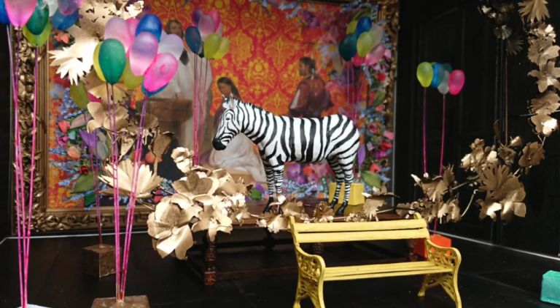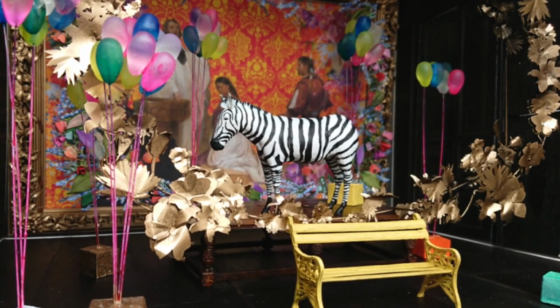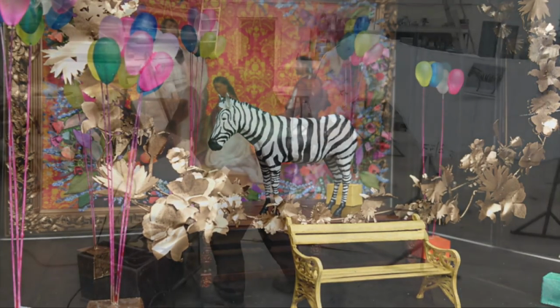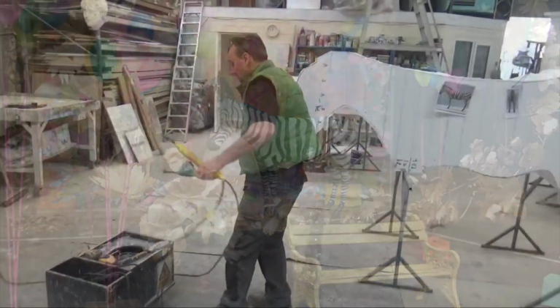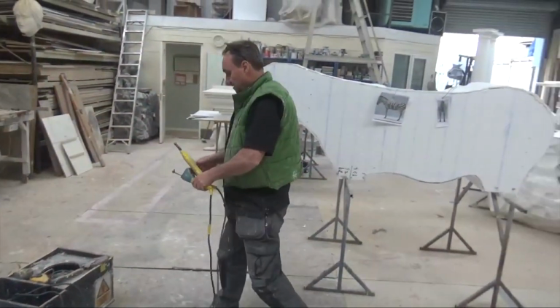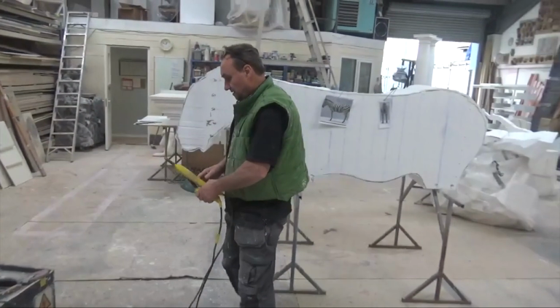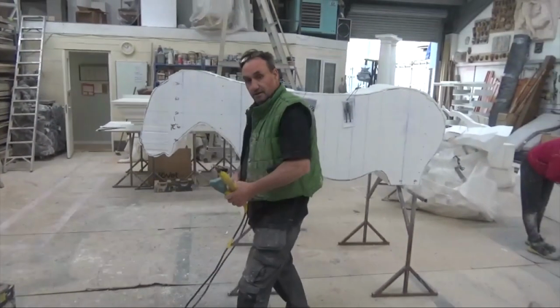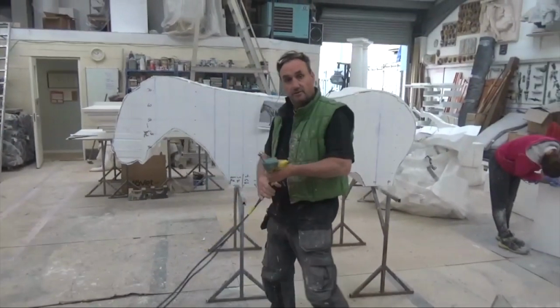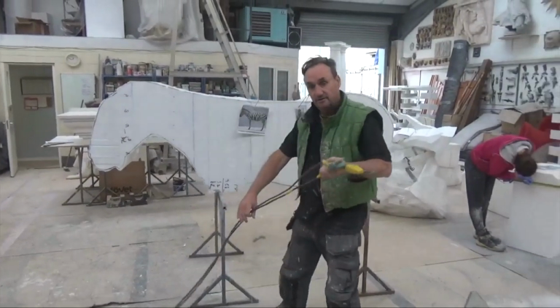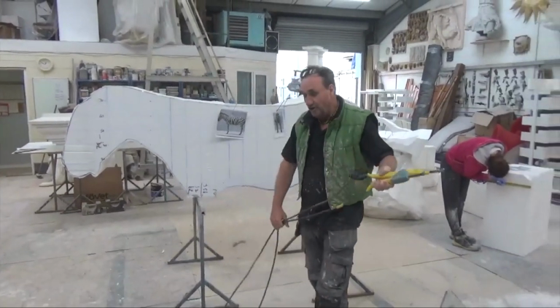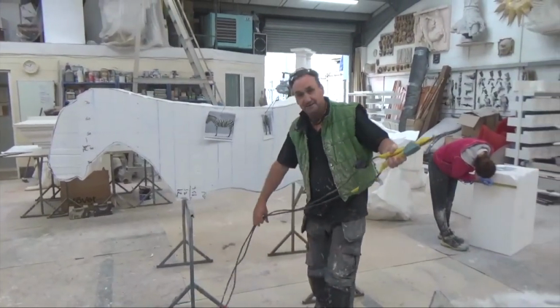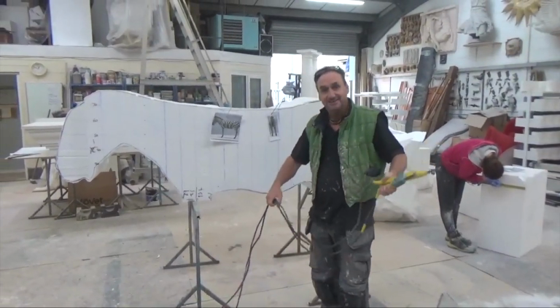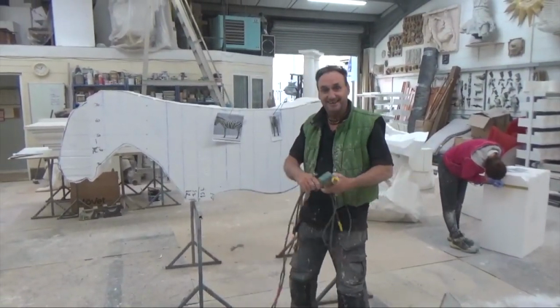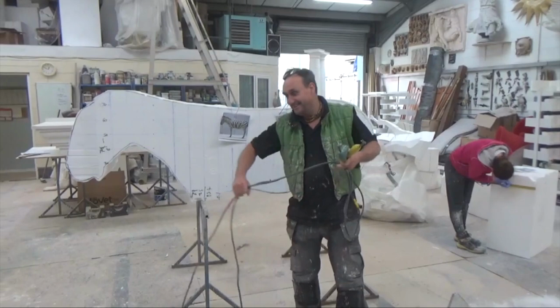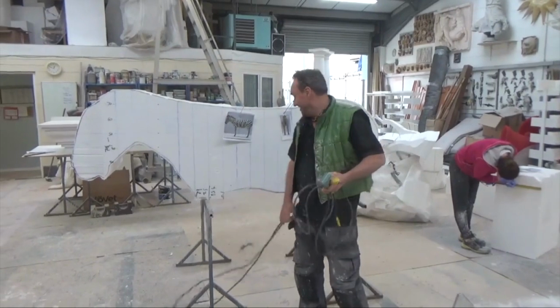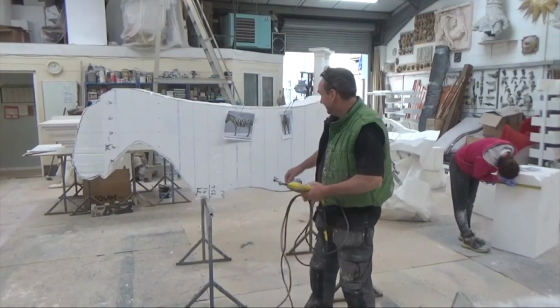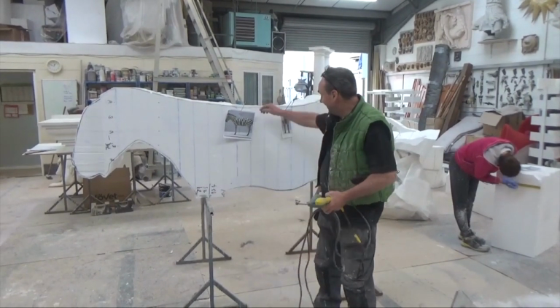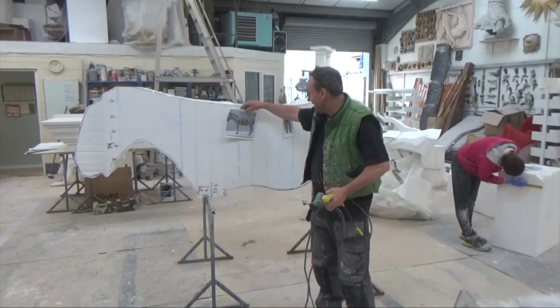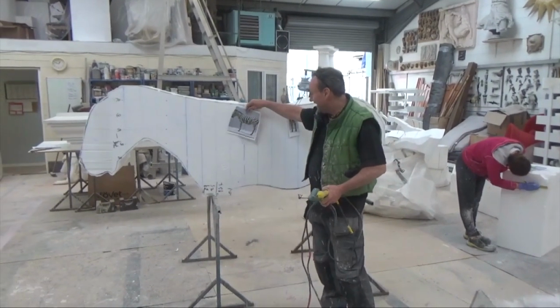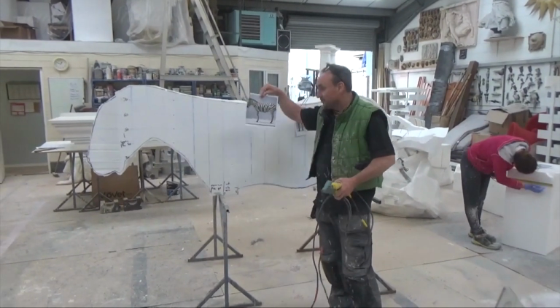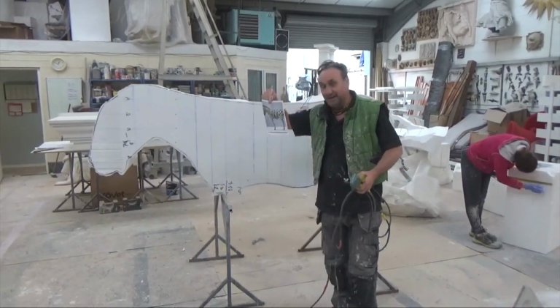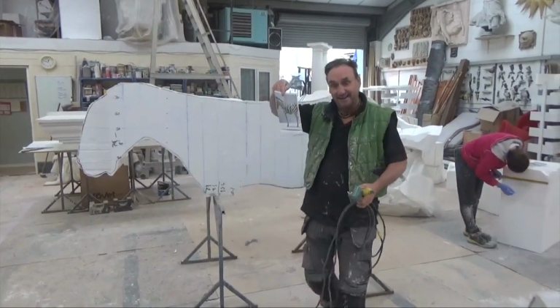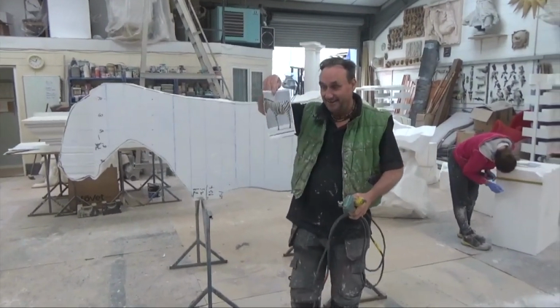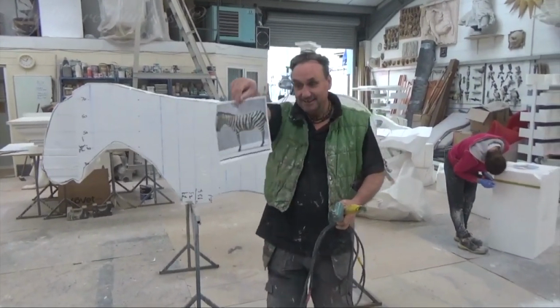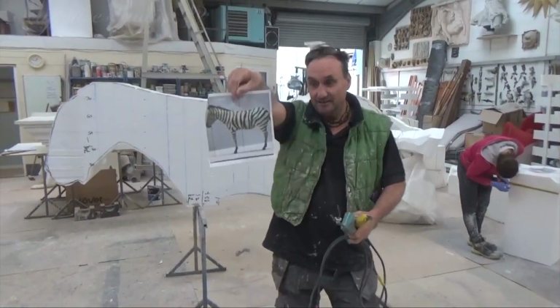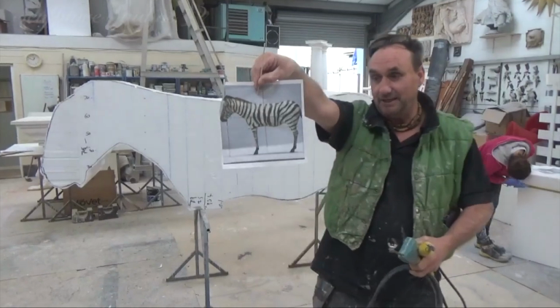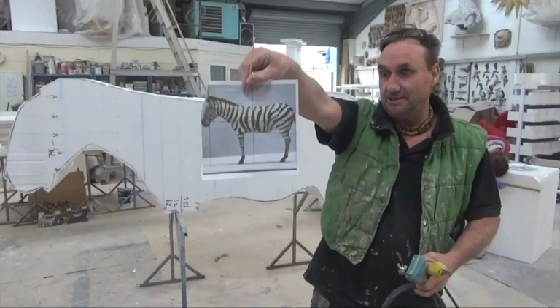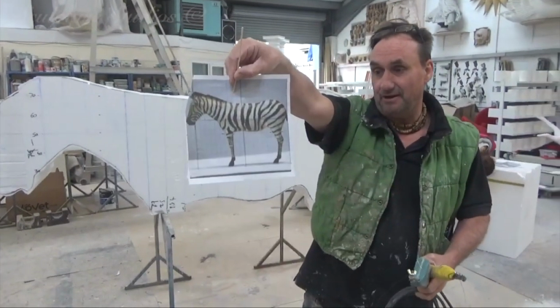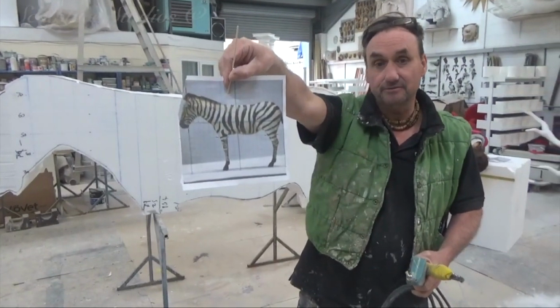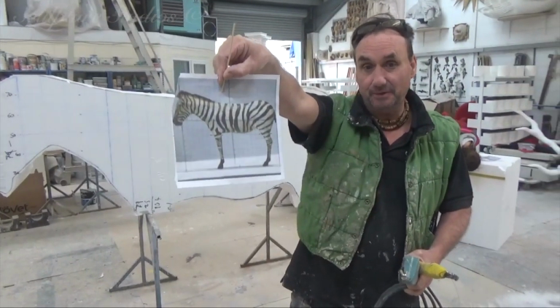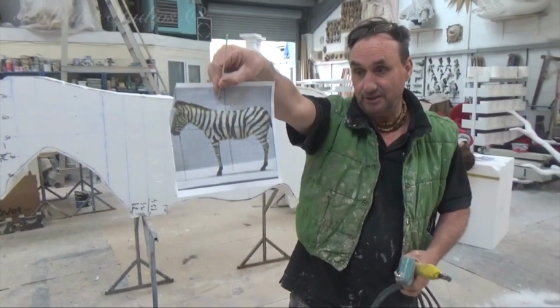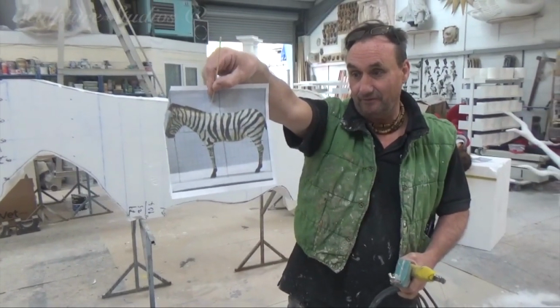We really hope you guys enjoy joining us for this one. Right, here I am today, going to make a nice zebra — or zebra, whichever you prefer.